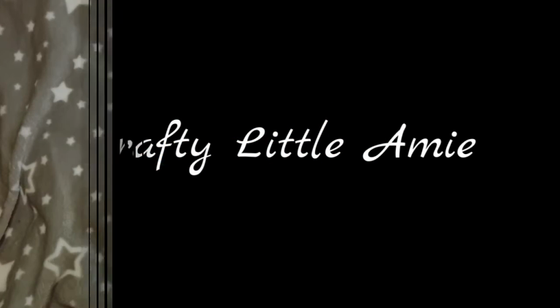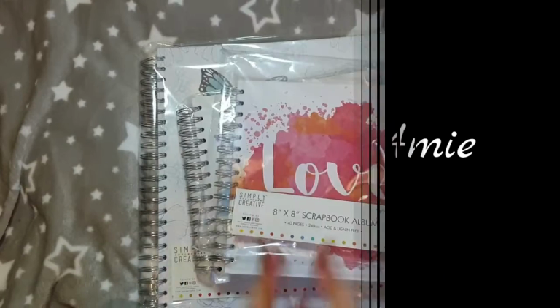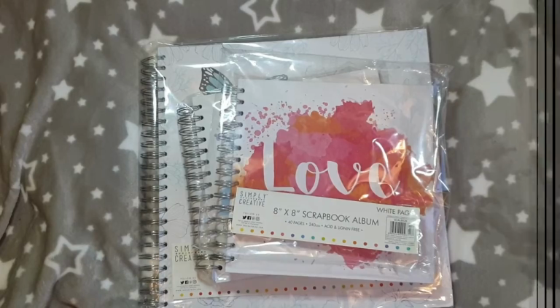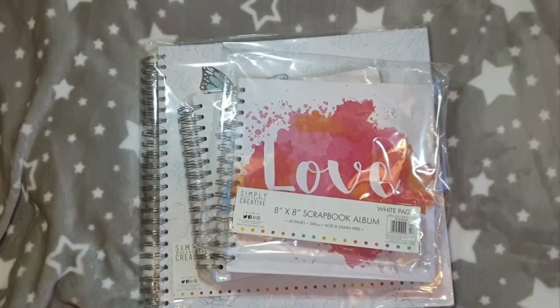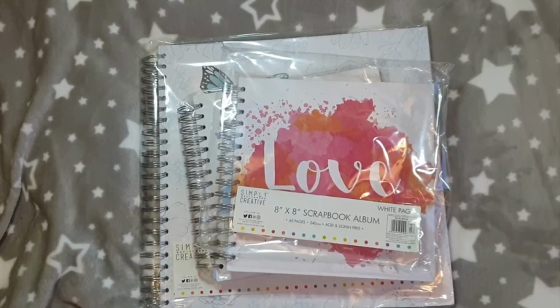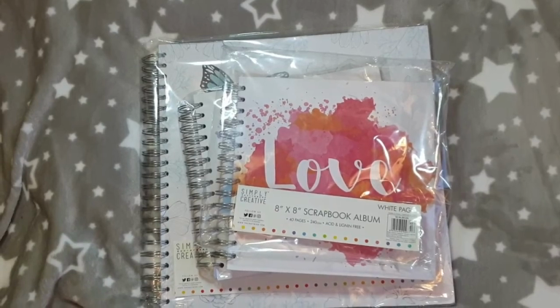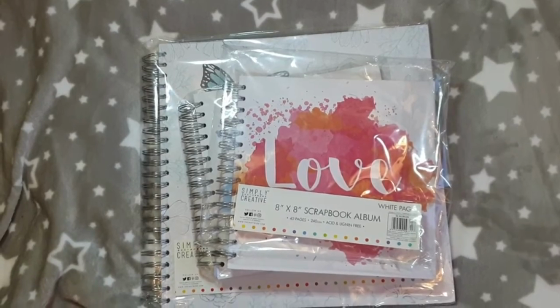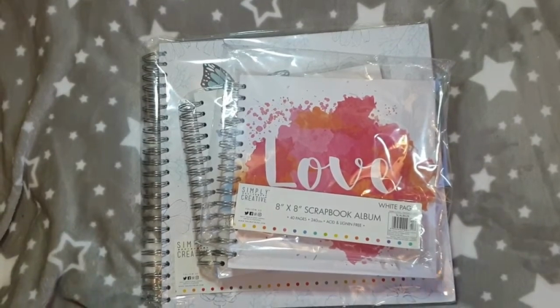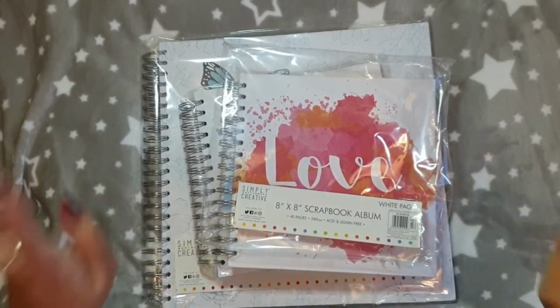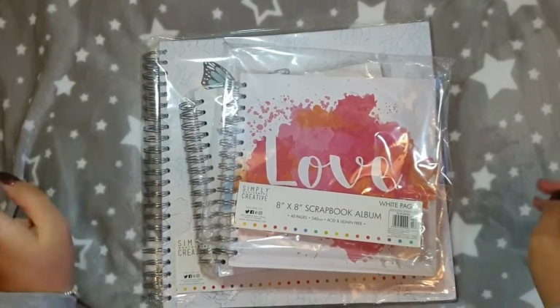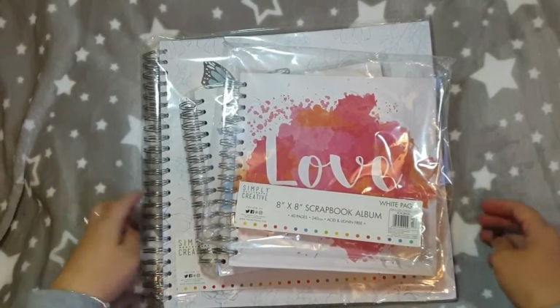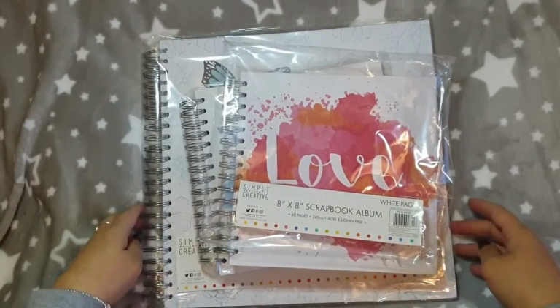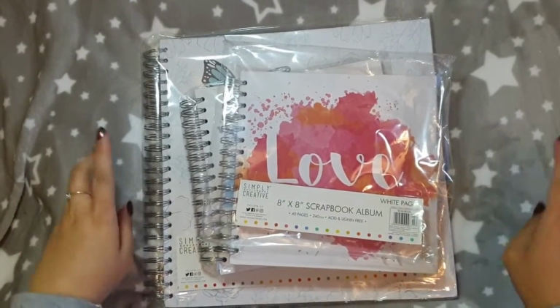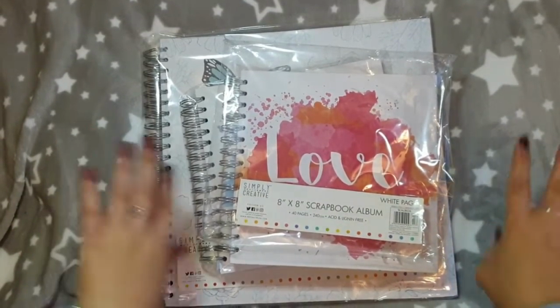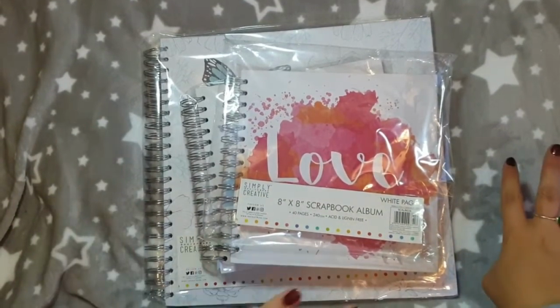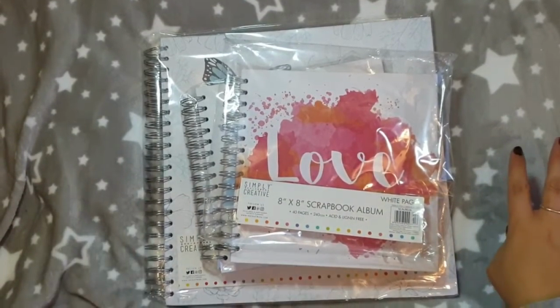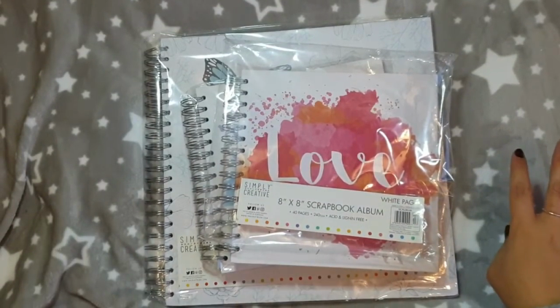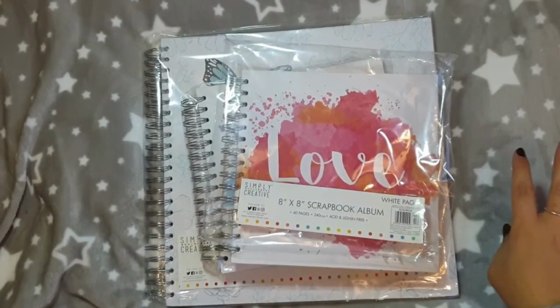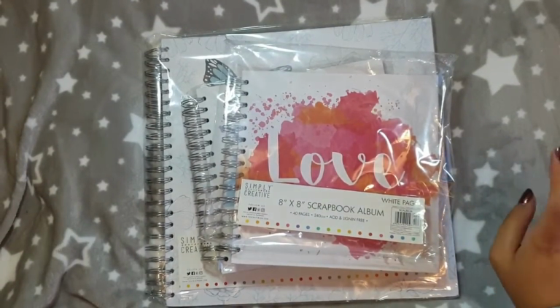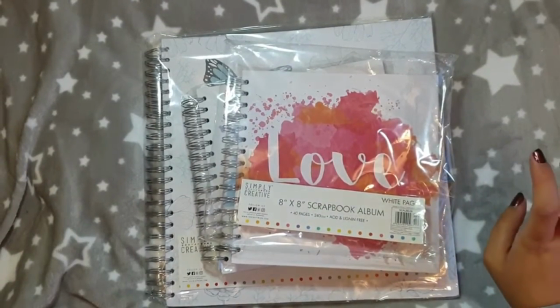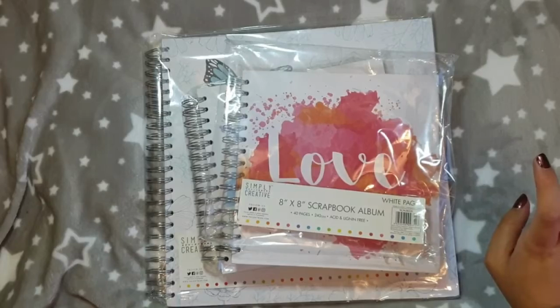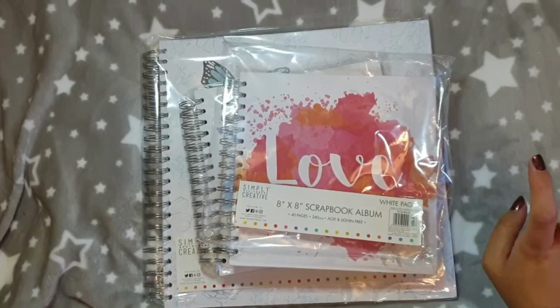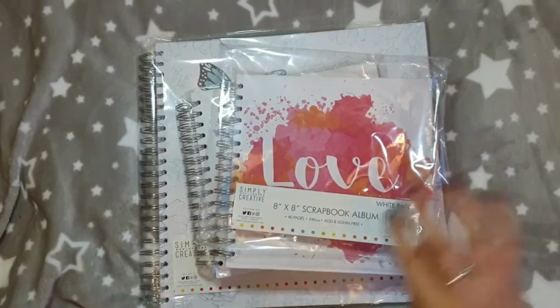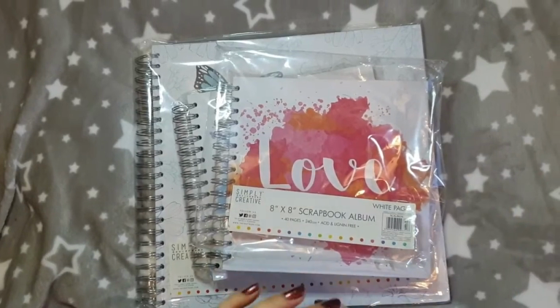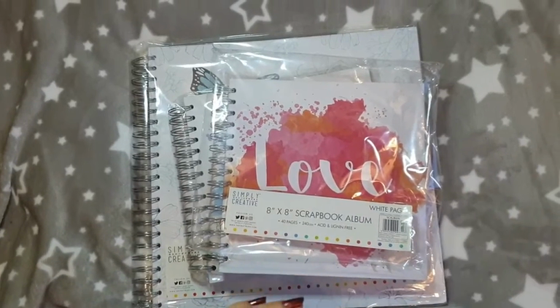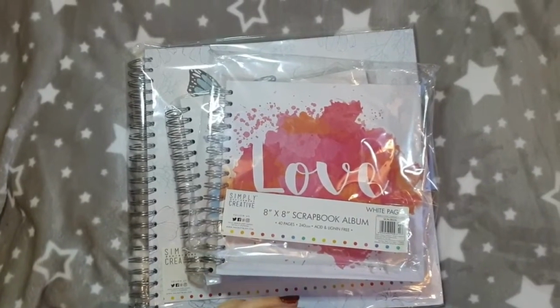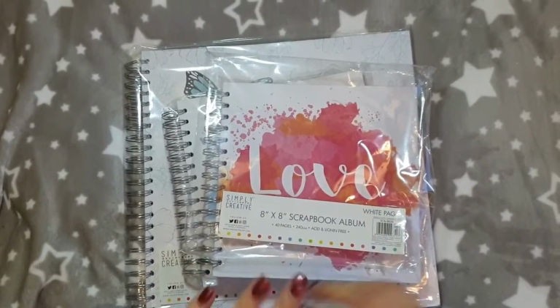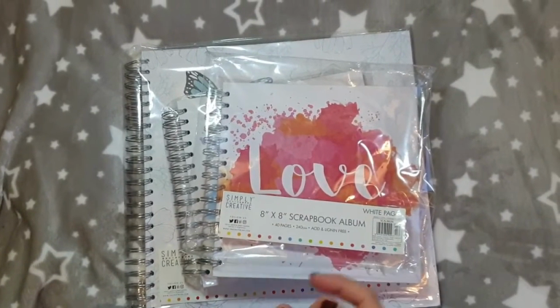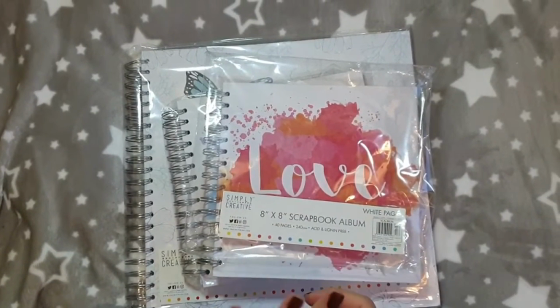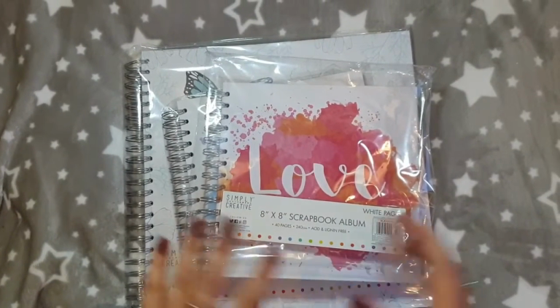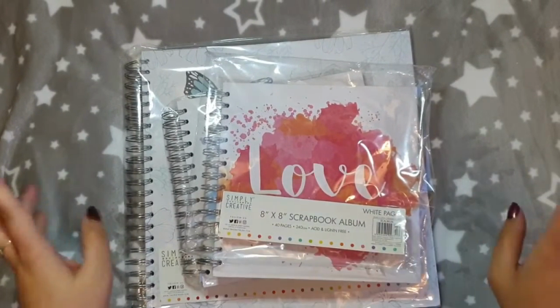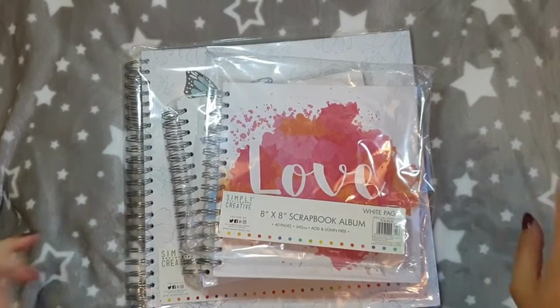Hi everyone, thank you for joining me back on my channel. I have a small haul from The Range to share with you today. I went down to Ramsgate on the coast a few weeks ago and these are the bits that I picked up.